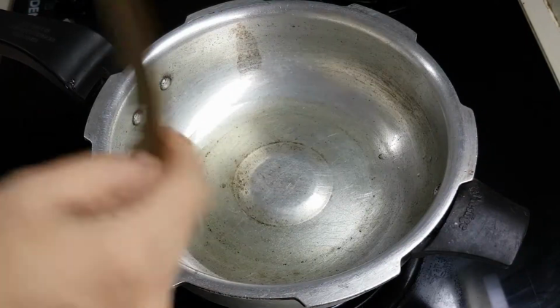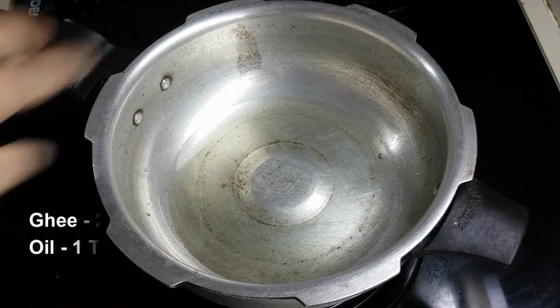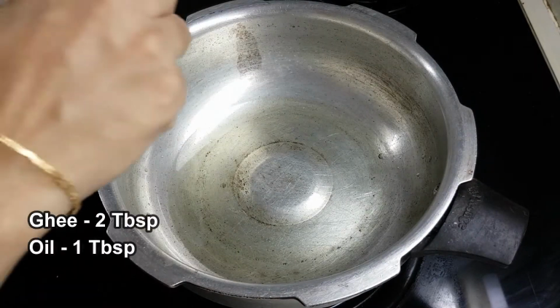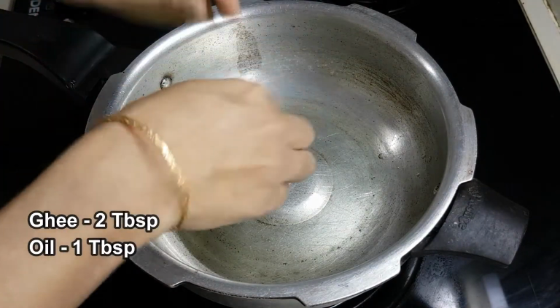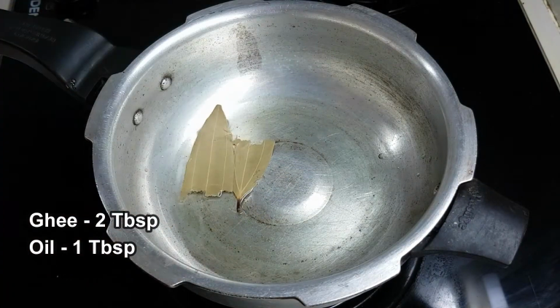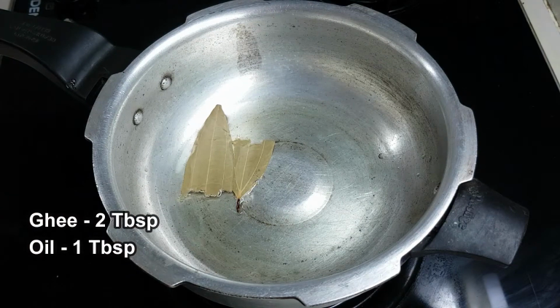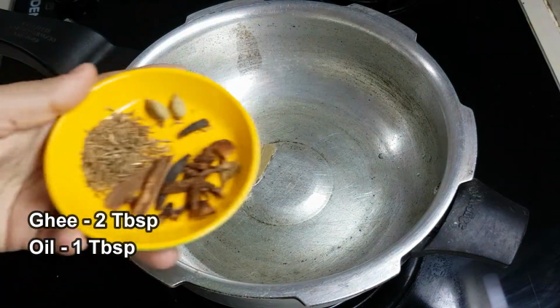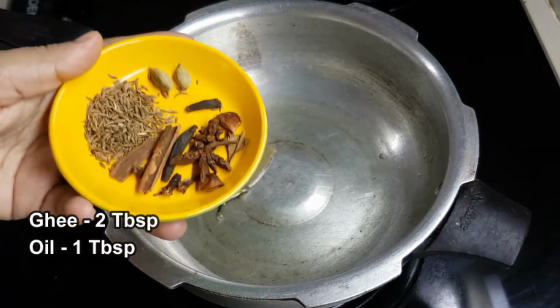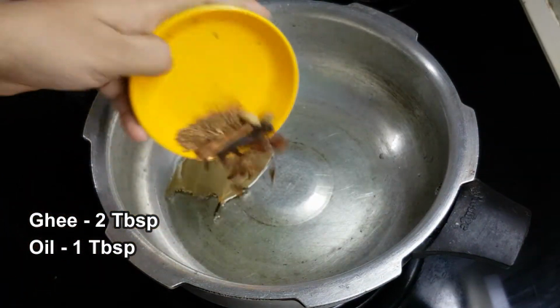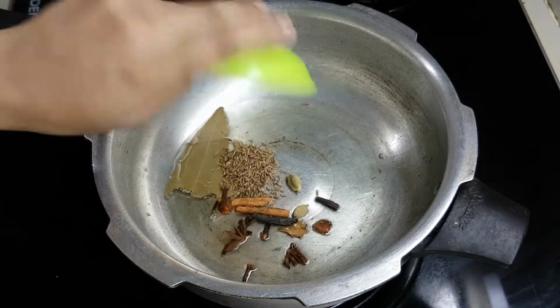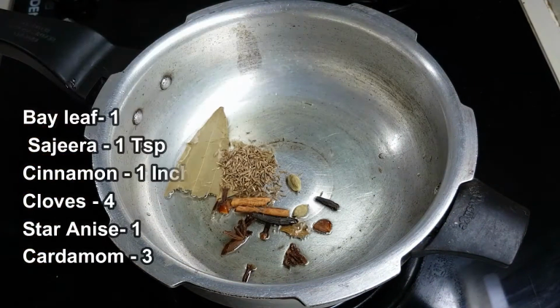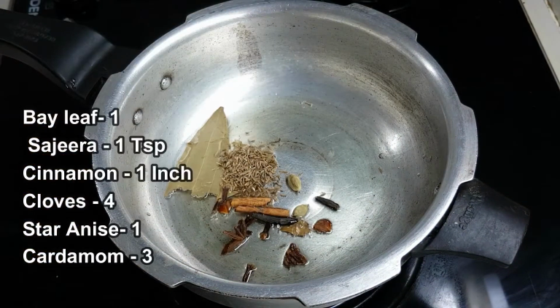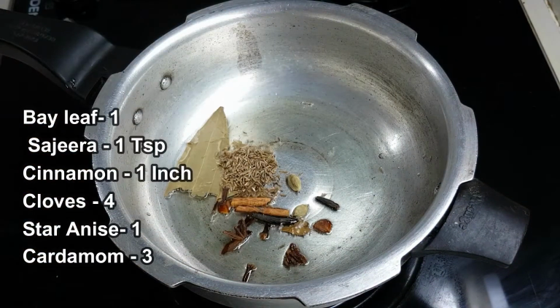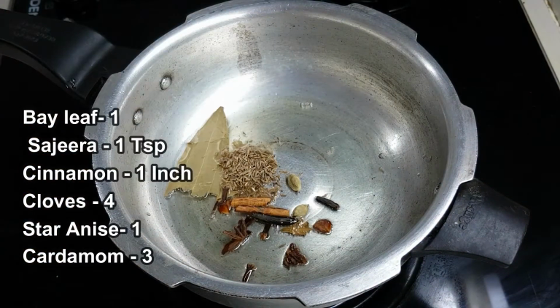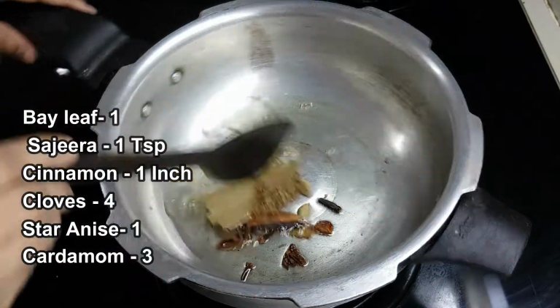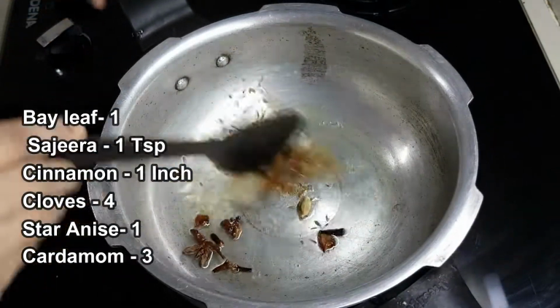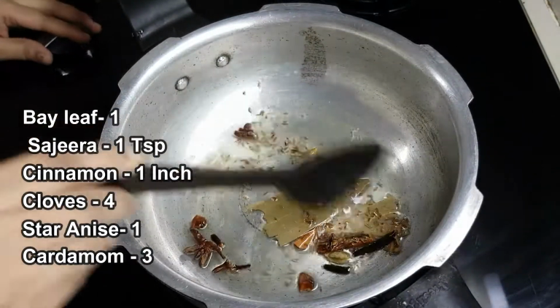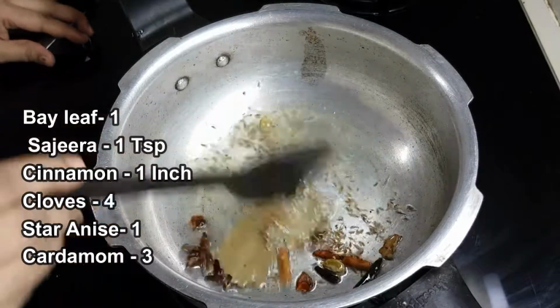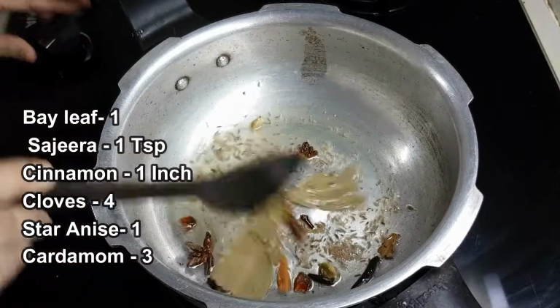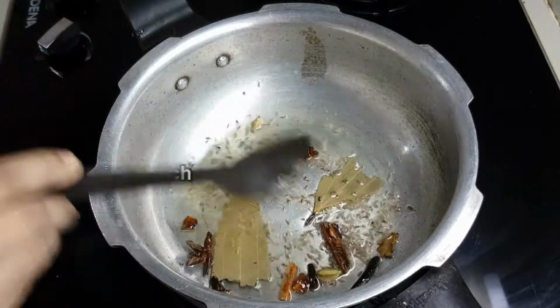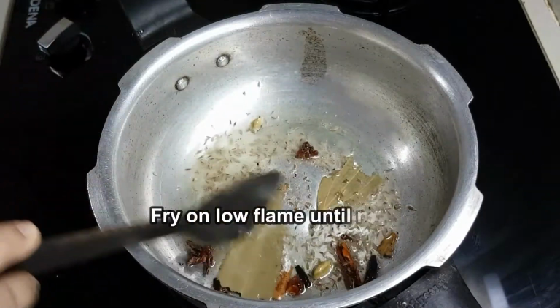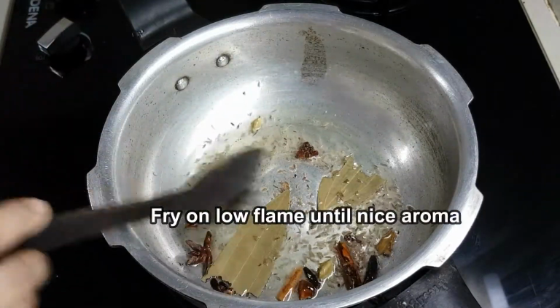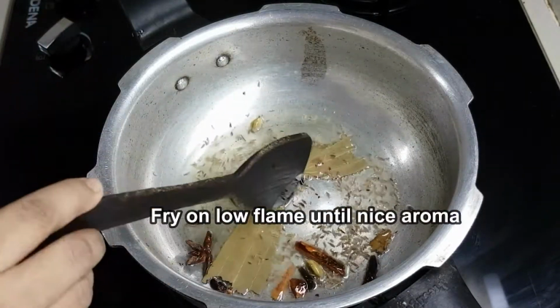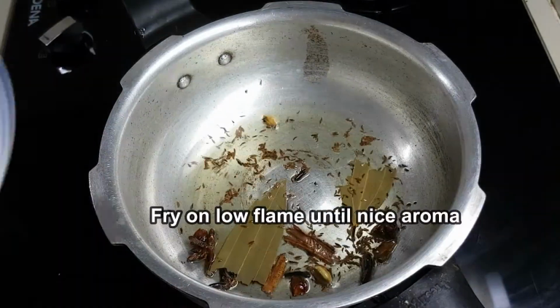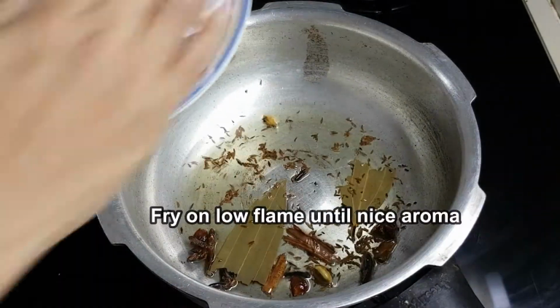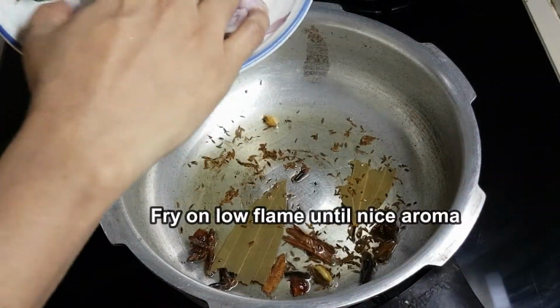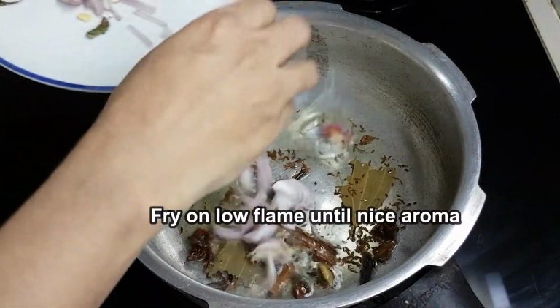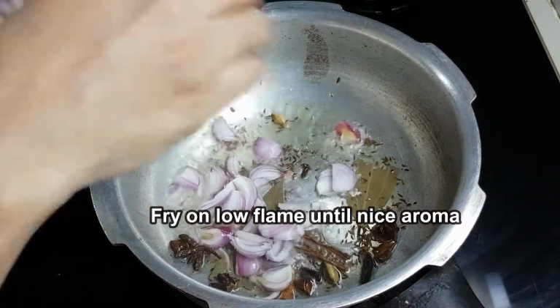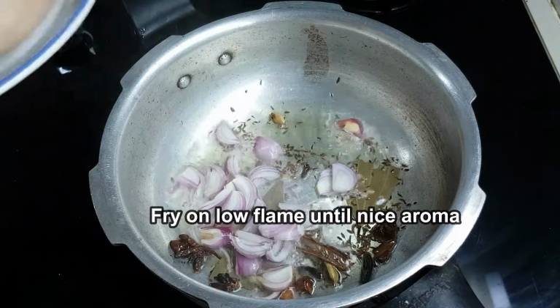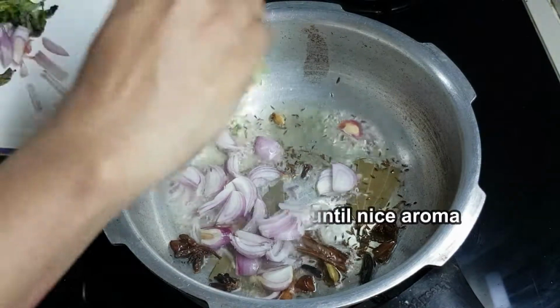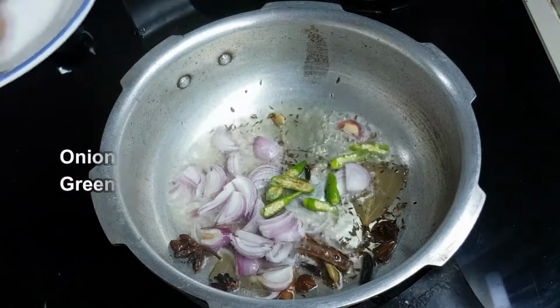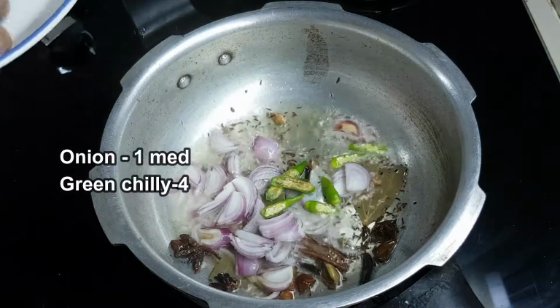Let's make a fine paste. Let's use a cooker. Let's add whole garam masala and make a fine paste. Let's prepare a medium-sized onion.